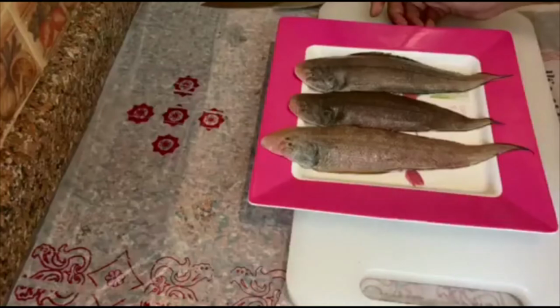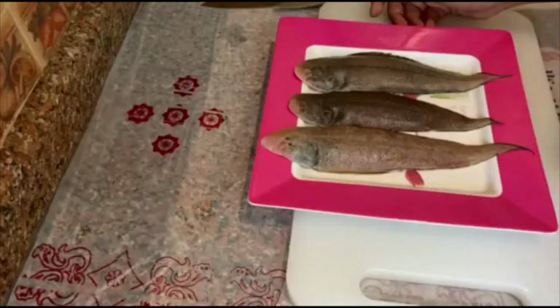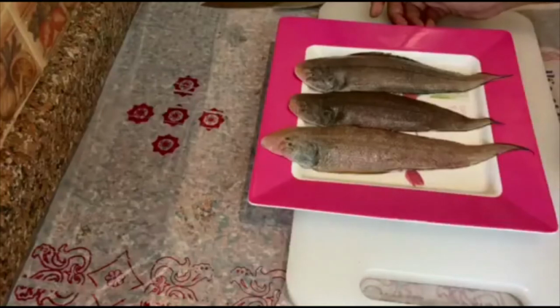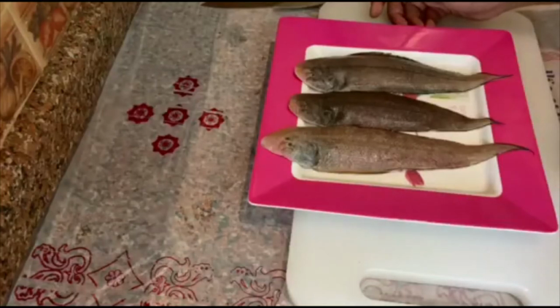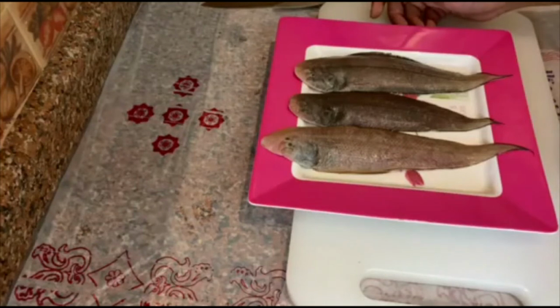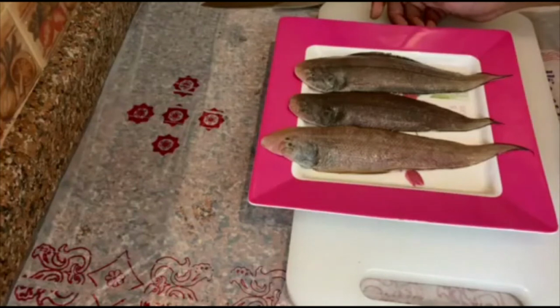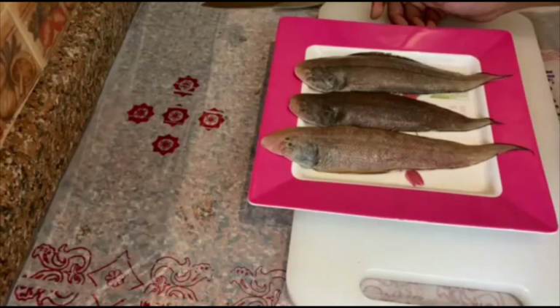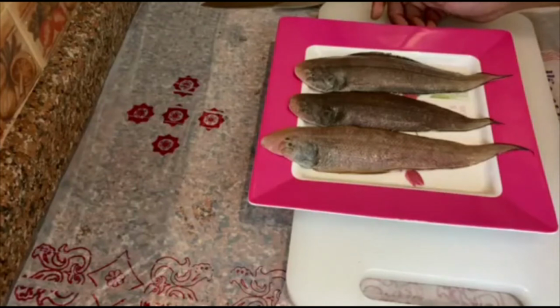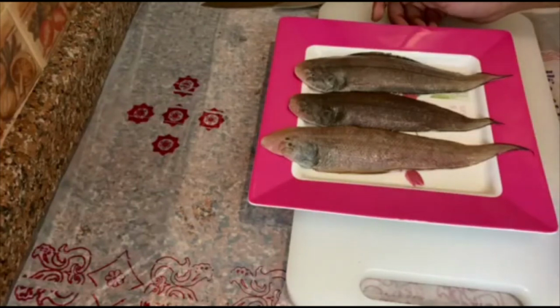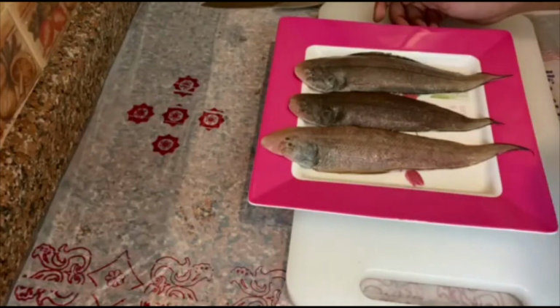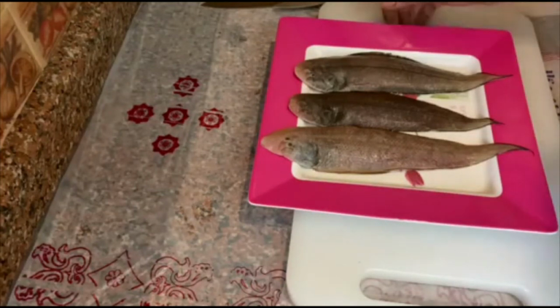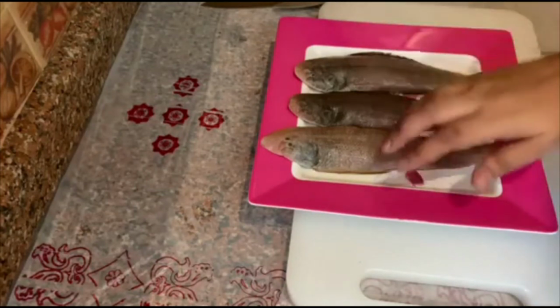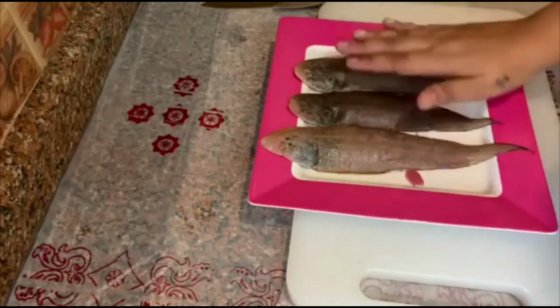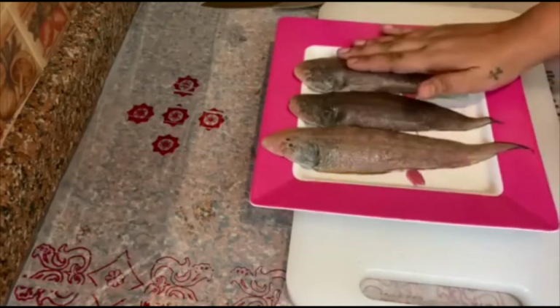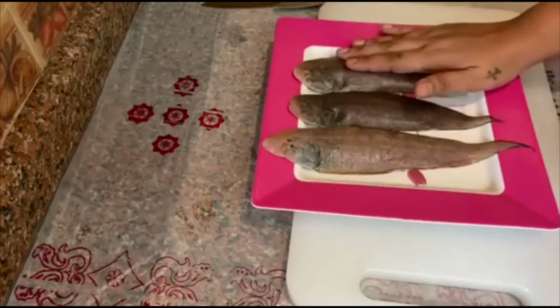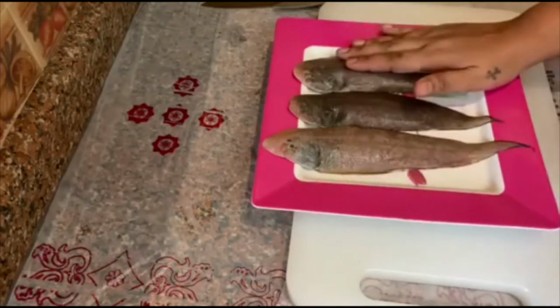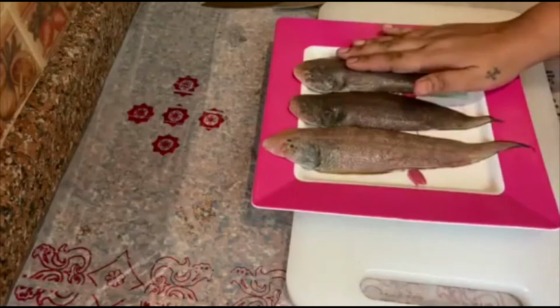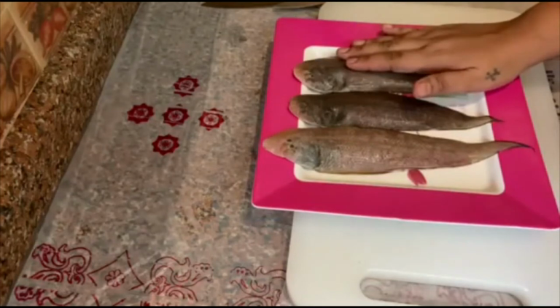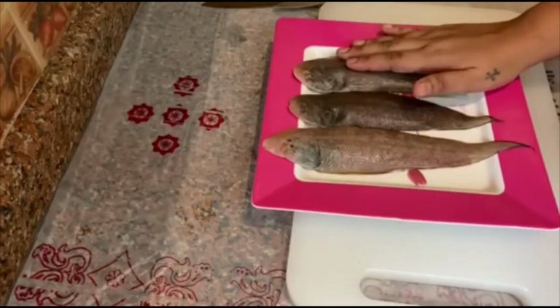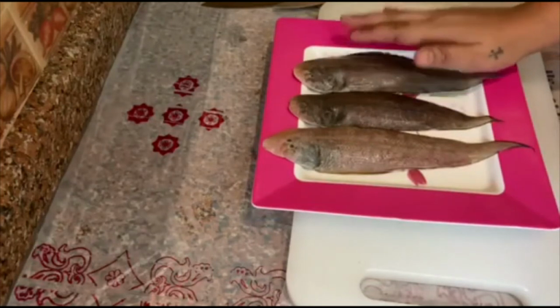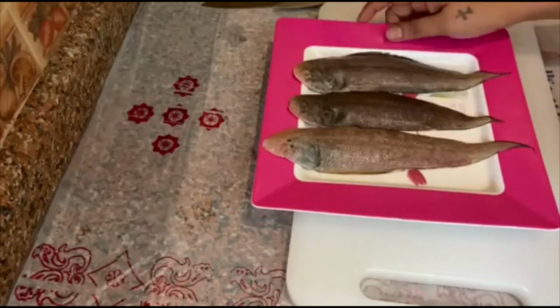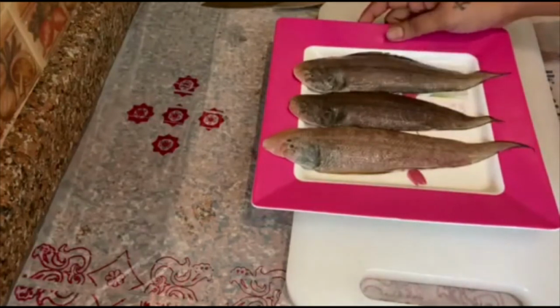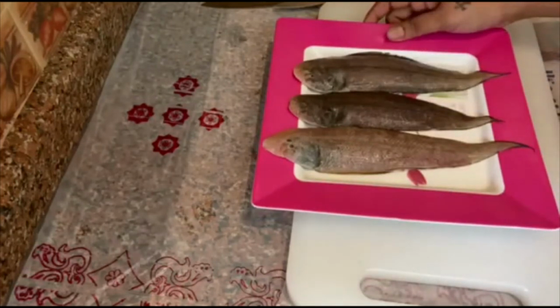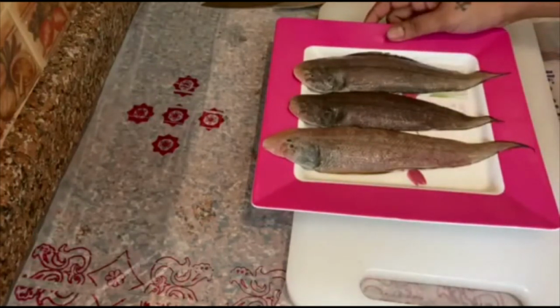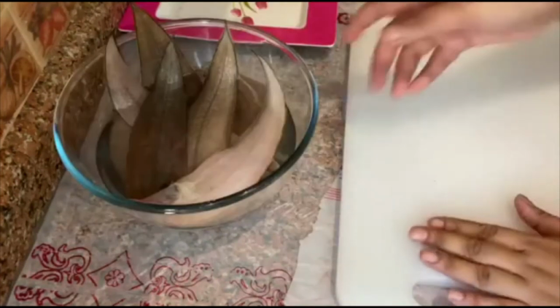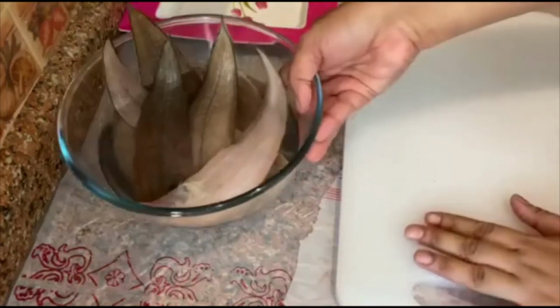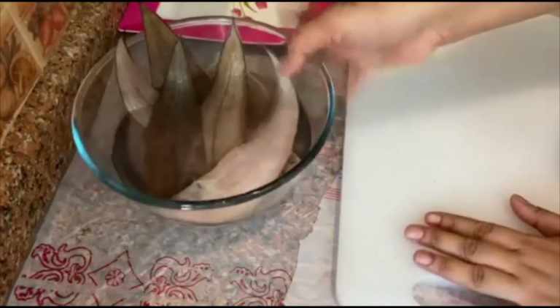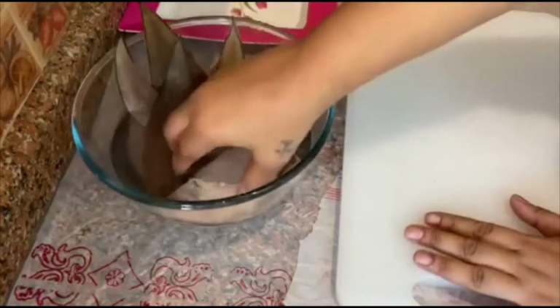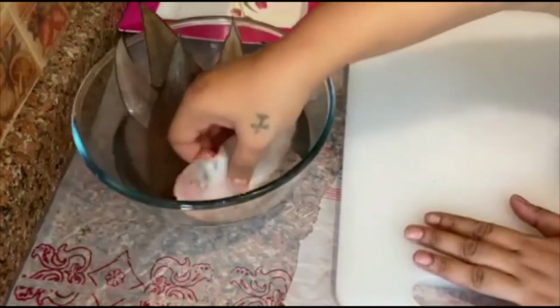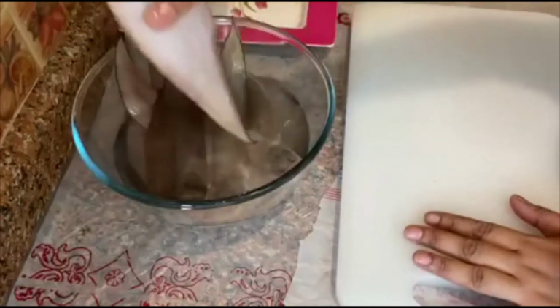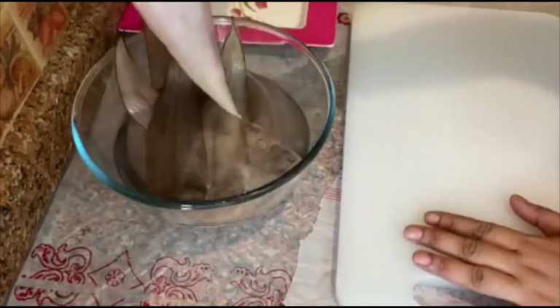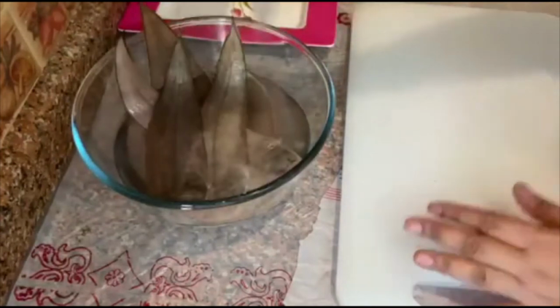Hey friends, welcome back to my channel Yummy Bites by Surita. Today I'll be showing you all how to clean this beautiful solefish in a very easy way. So let's begin. For cleaning this beautiful solefish, I have got a small one, not that big.